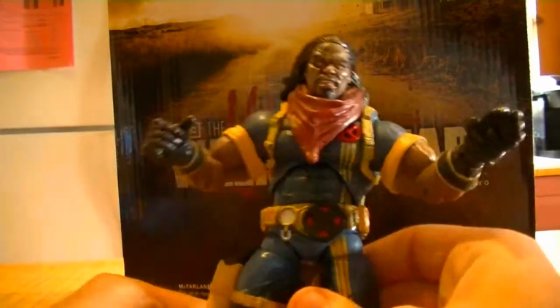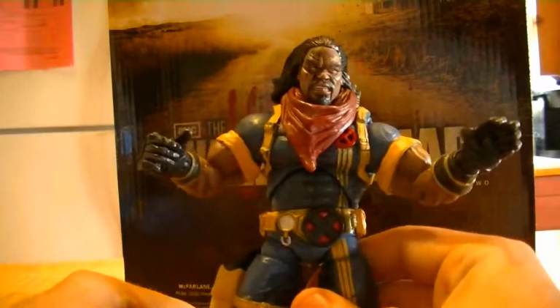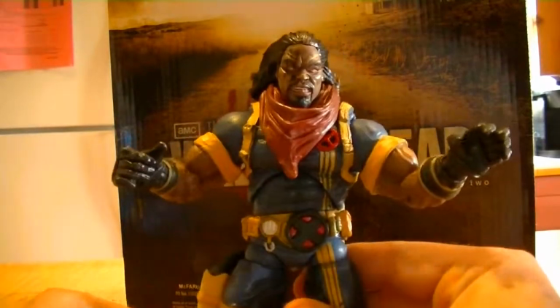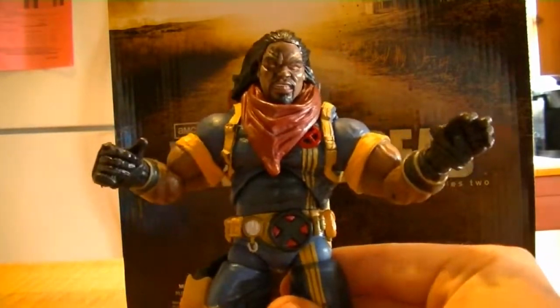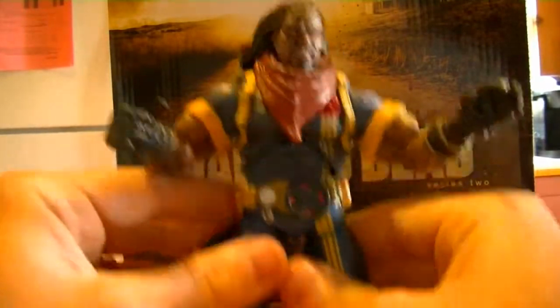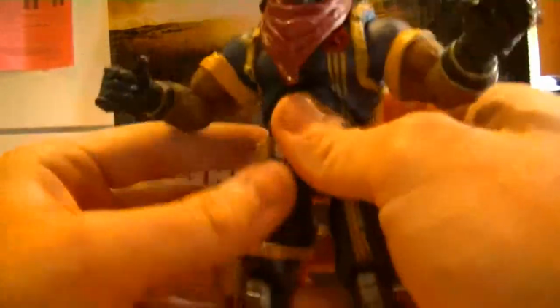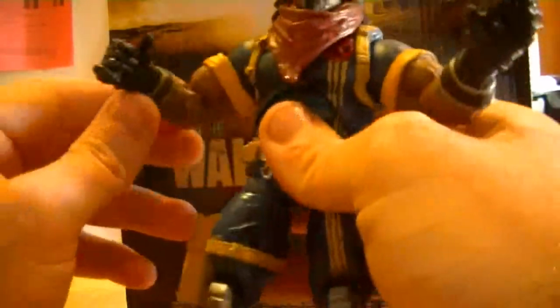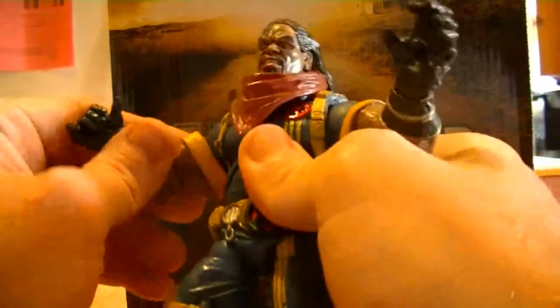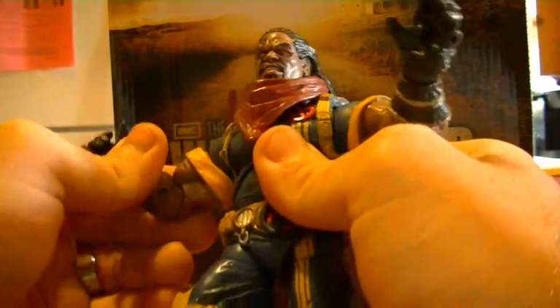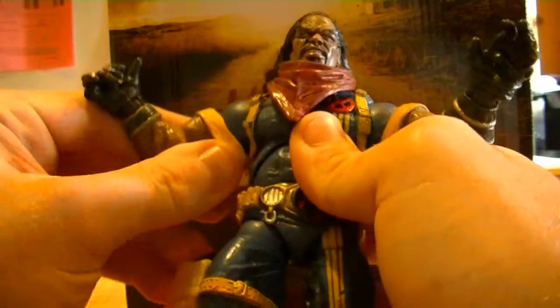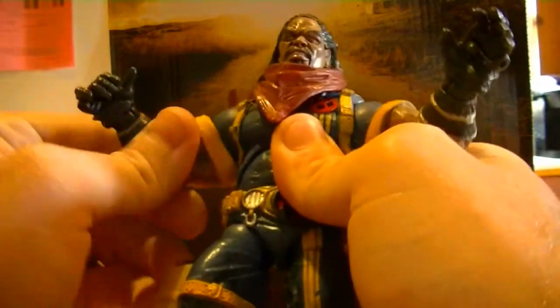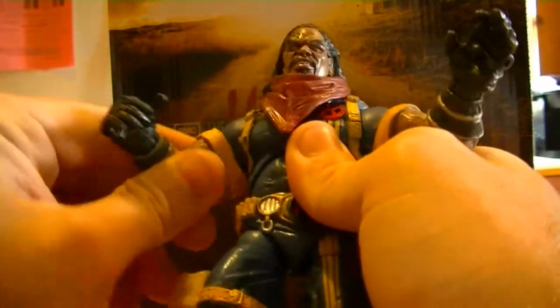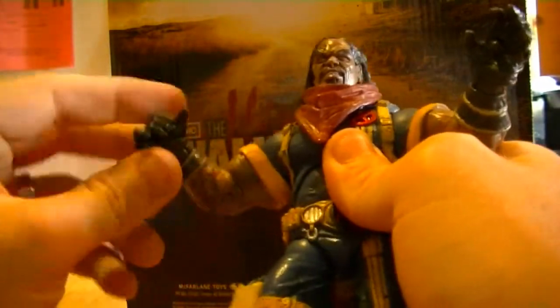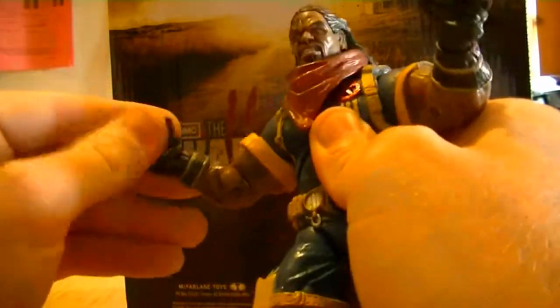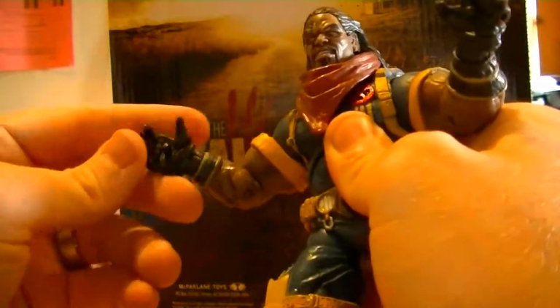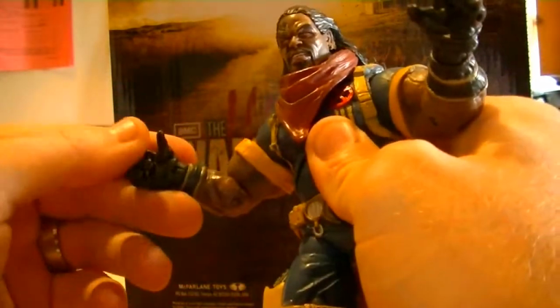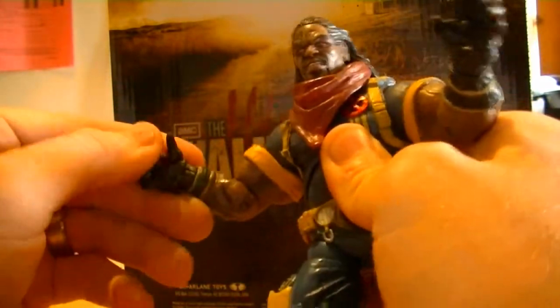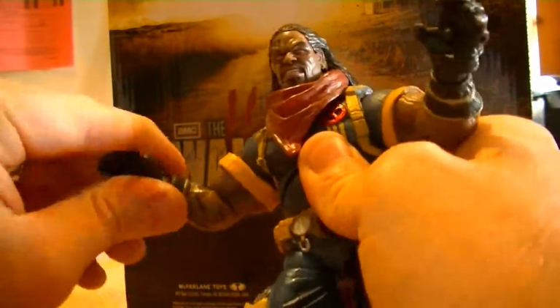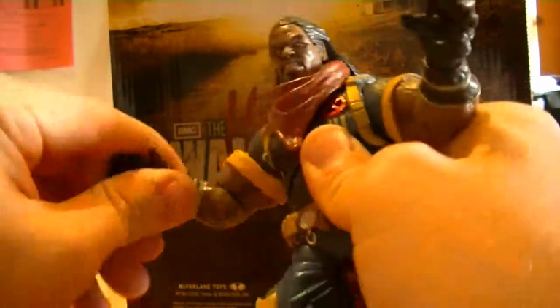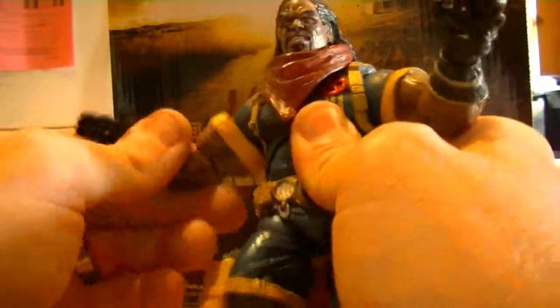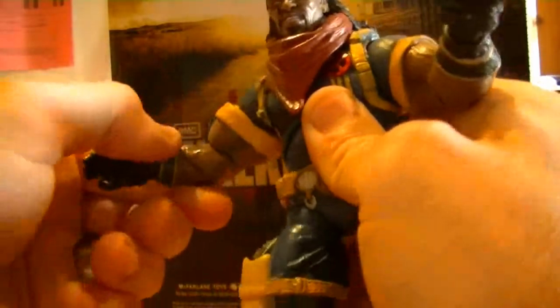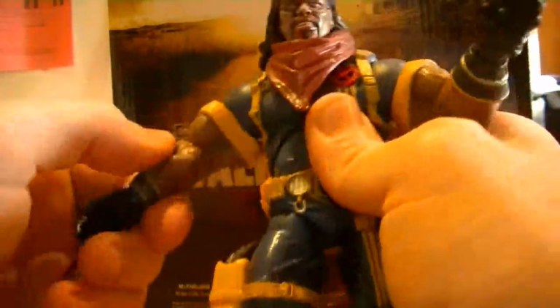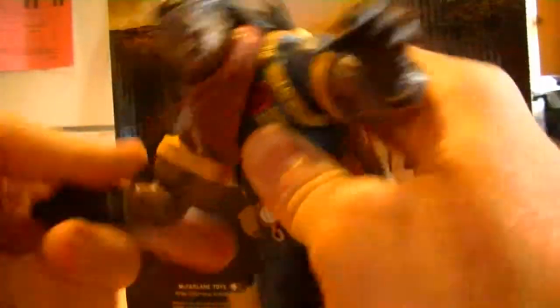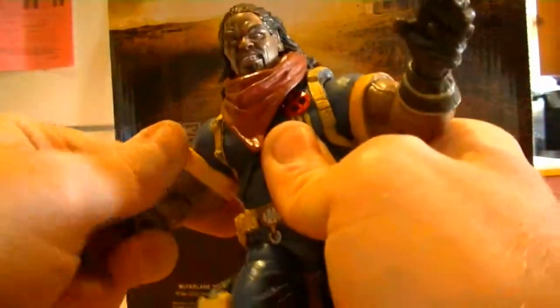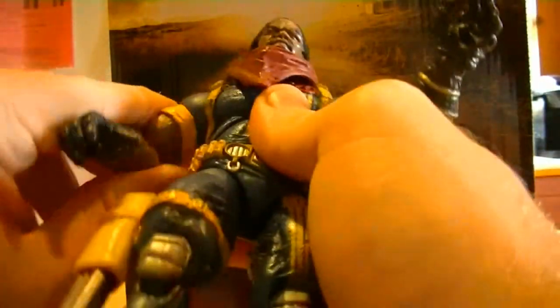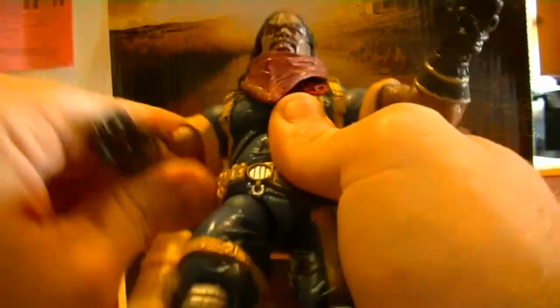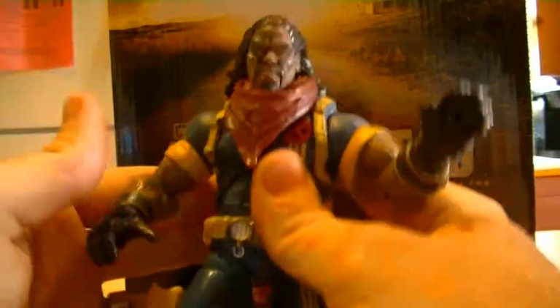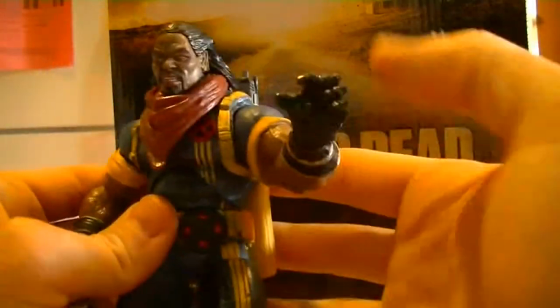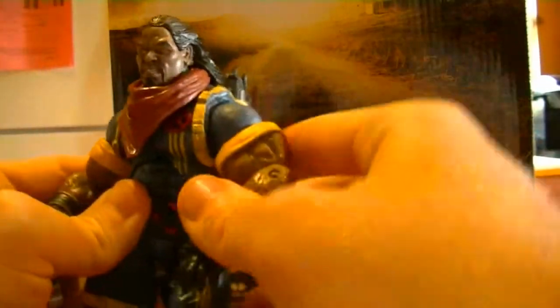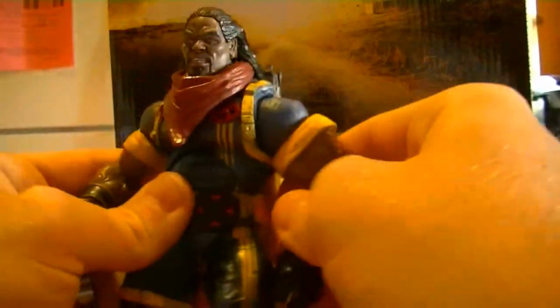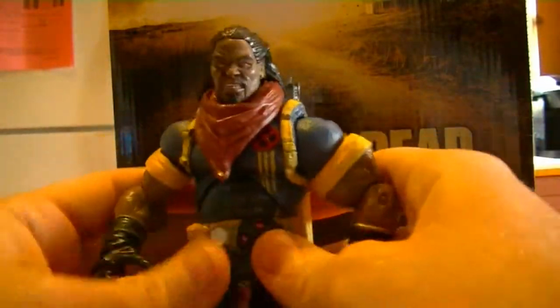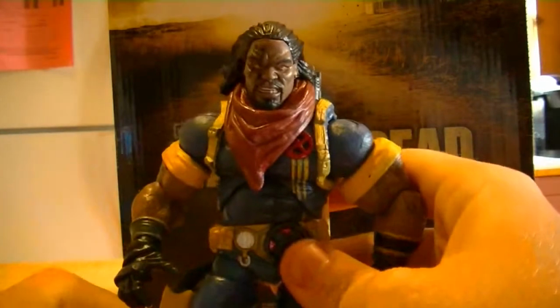This Bishop figure is super high quality, nice and heavy. He's just movable everywhere — his fingers and wrists and his elbows — he's got all the movements here. This guy is really, really awesome. This is just a really cool figure.